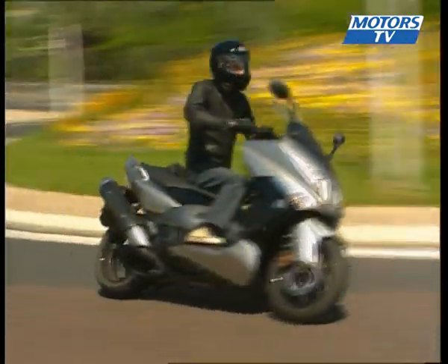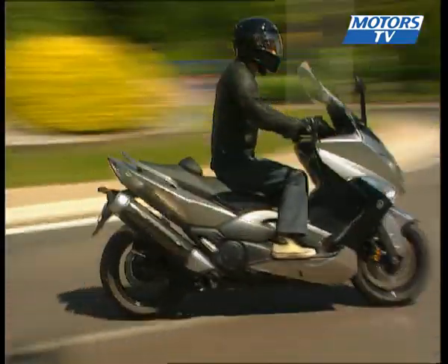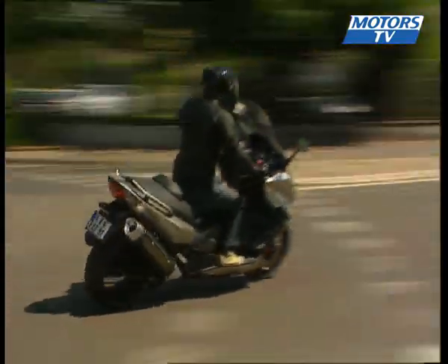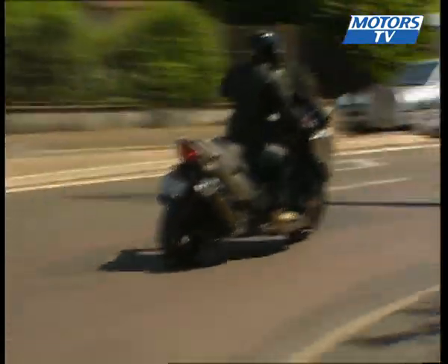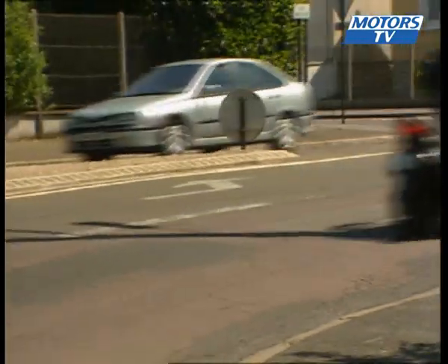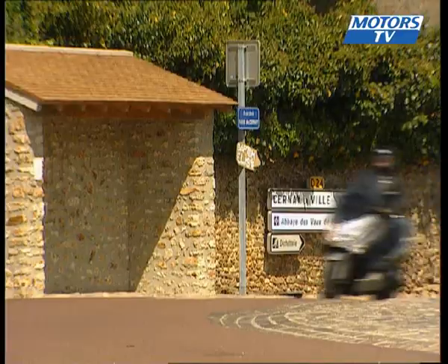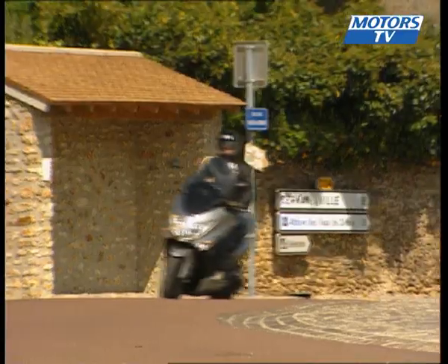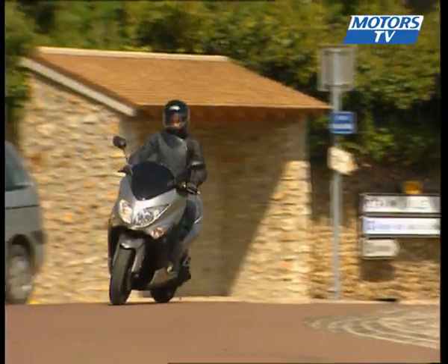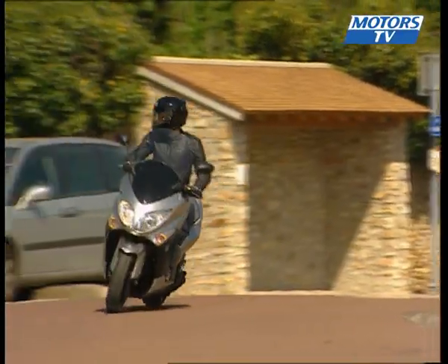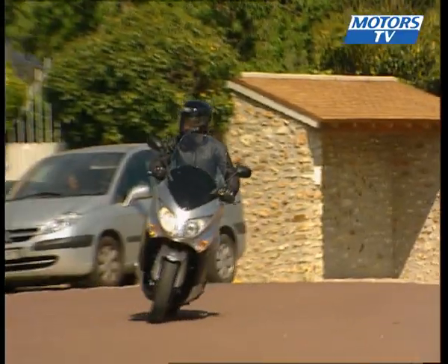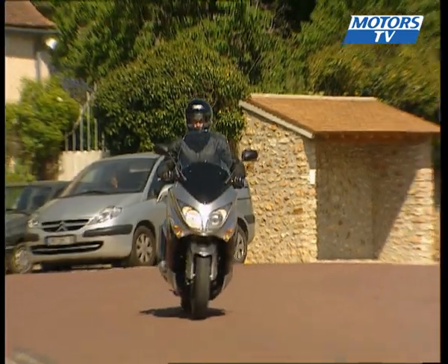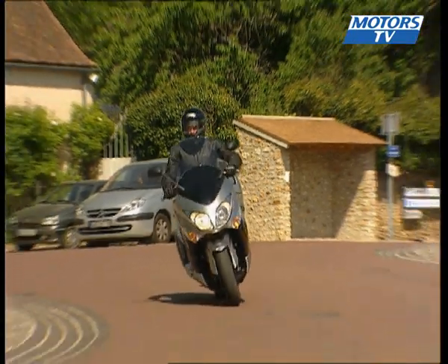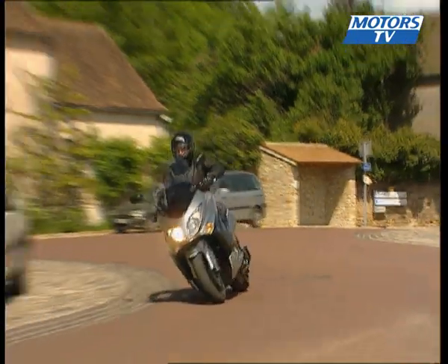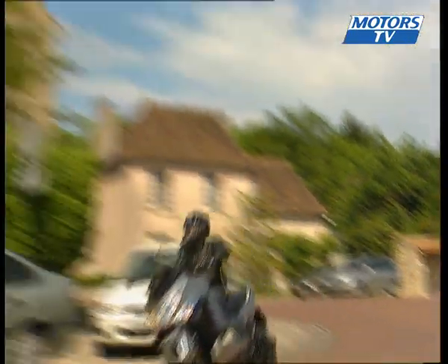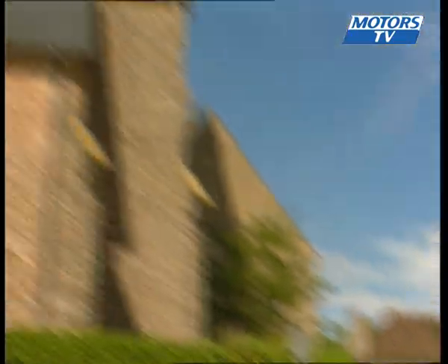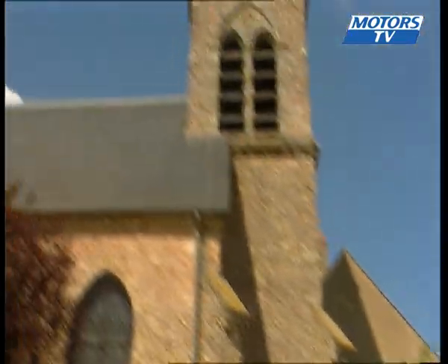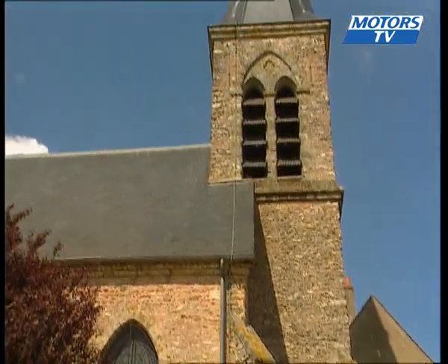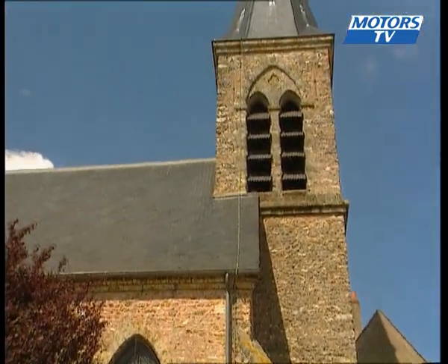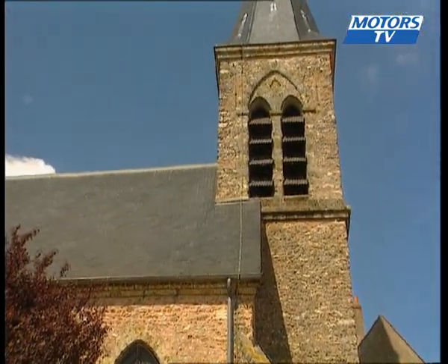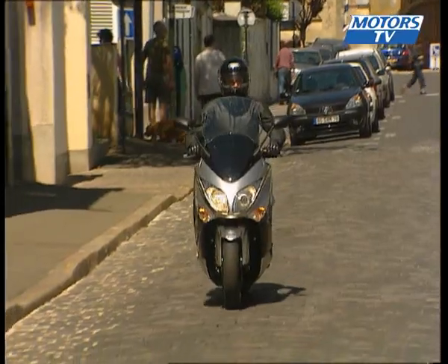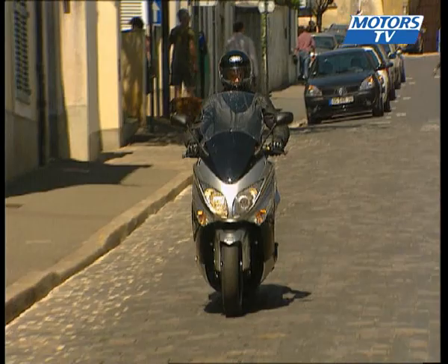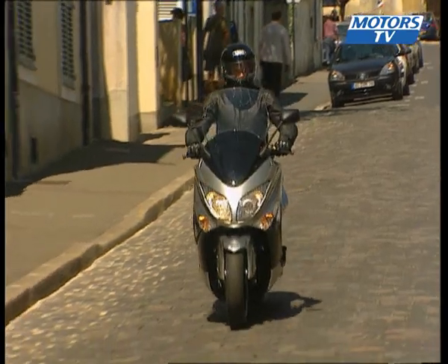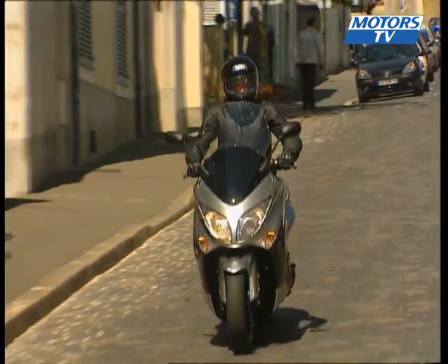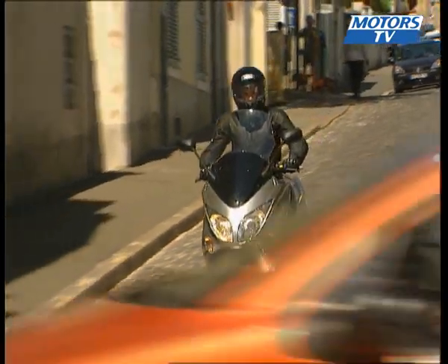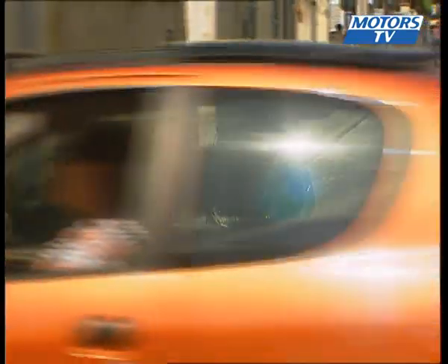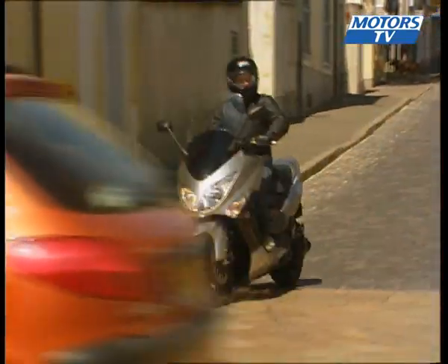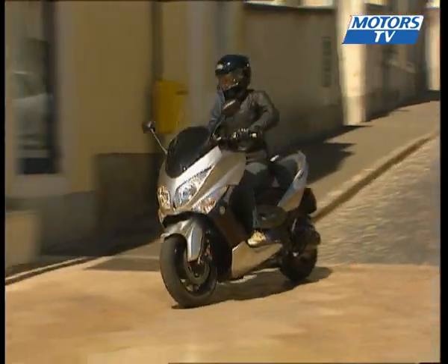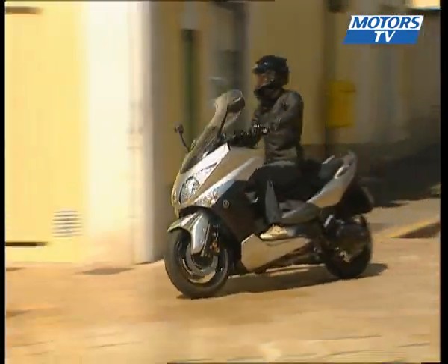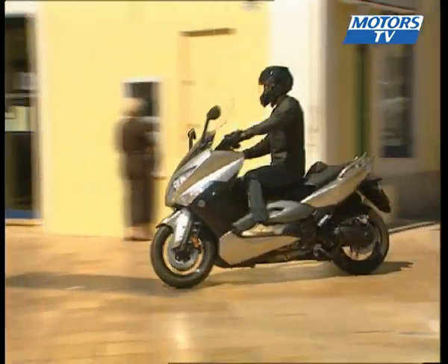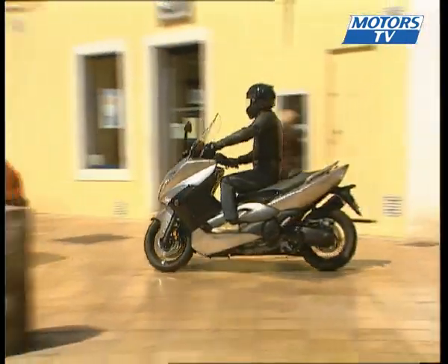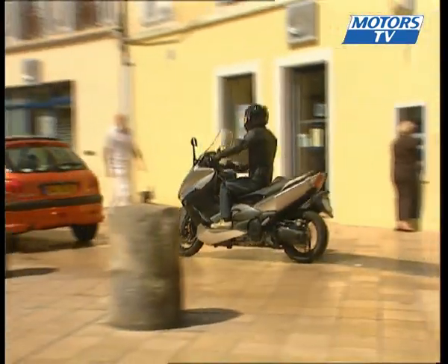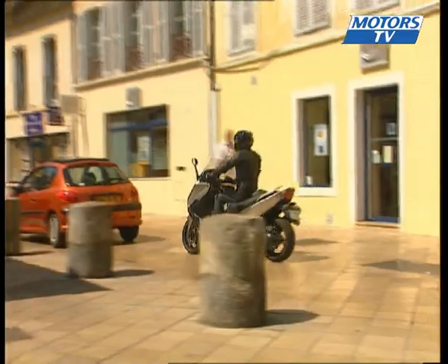The latest version of the T-Max comes with 15-inch wheels in place of the previous 14-inch ones, along with a new fork at 43mm in length versus 41mm before. The excellent riding position is another reason why the T-Max is the pace setter in its class.